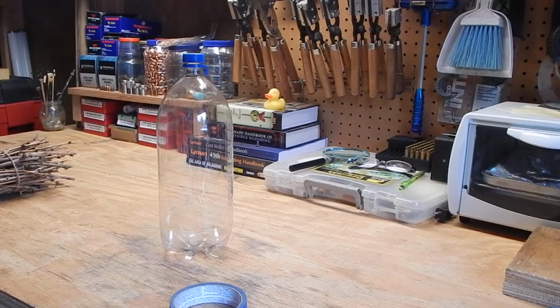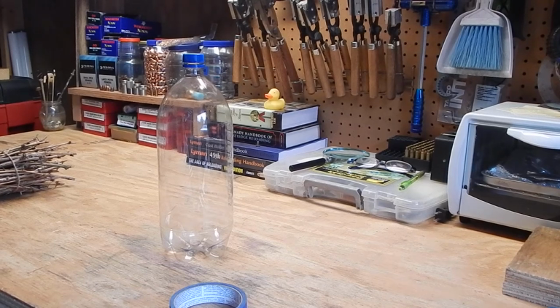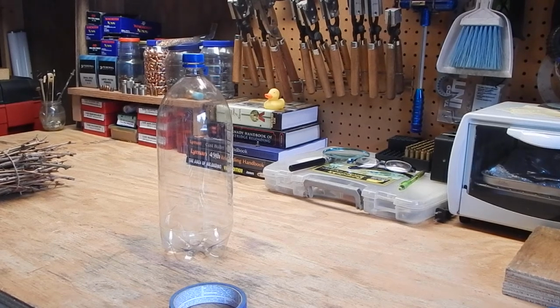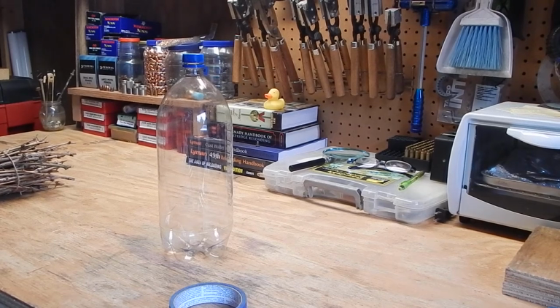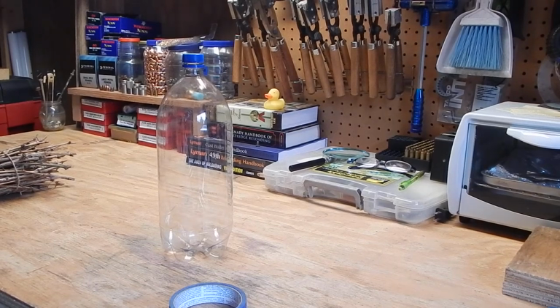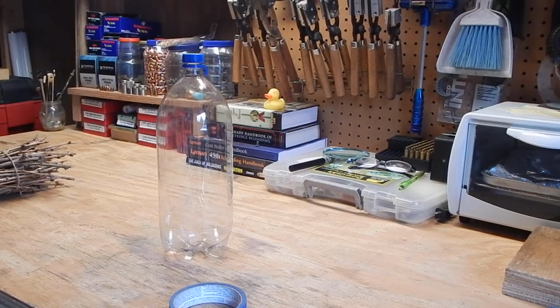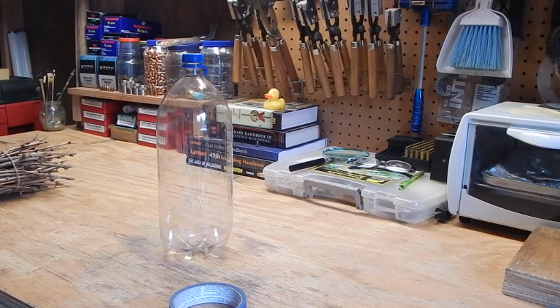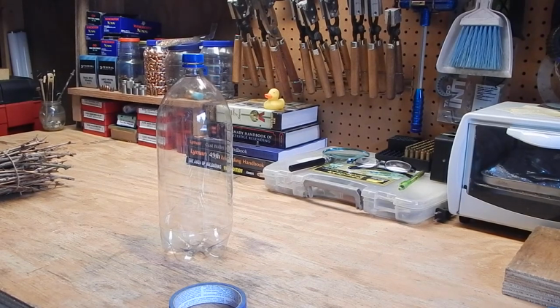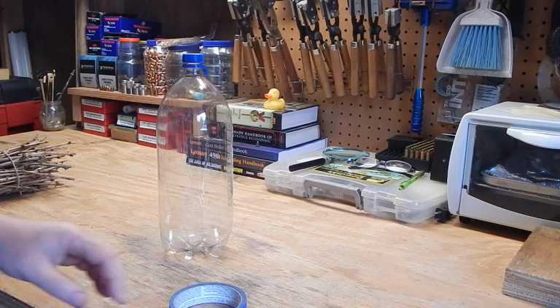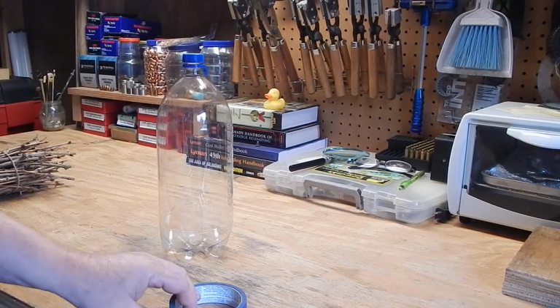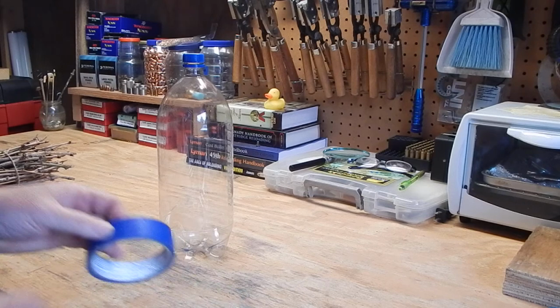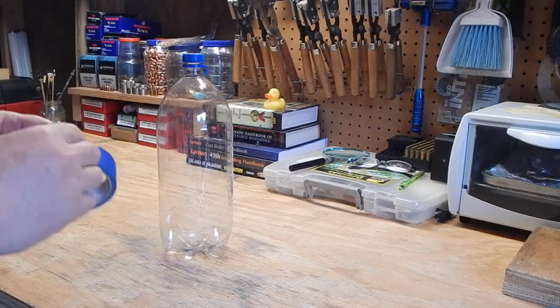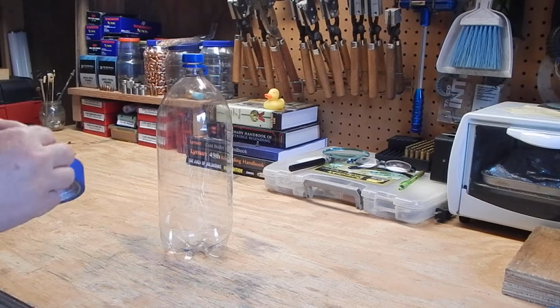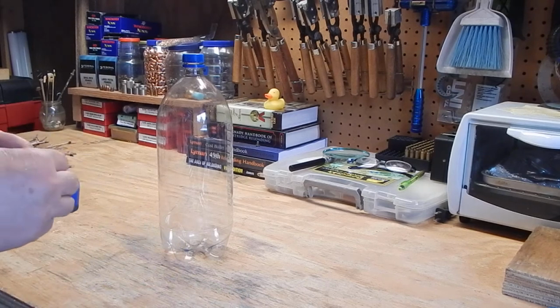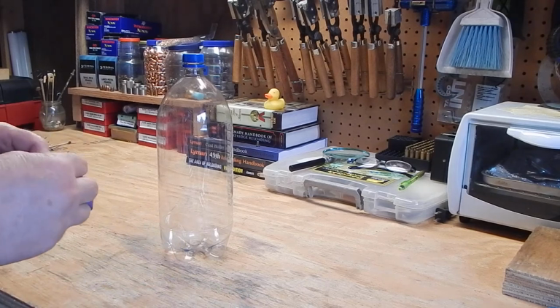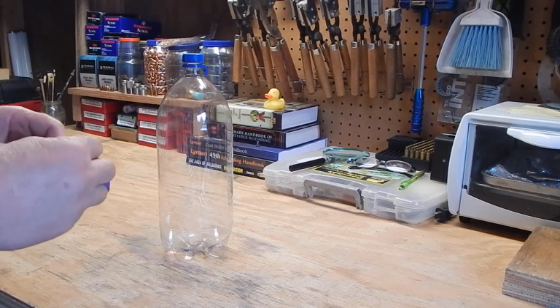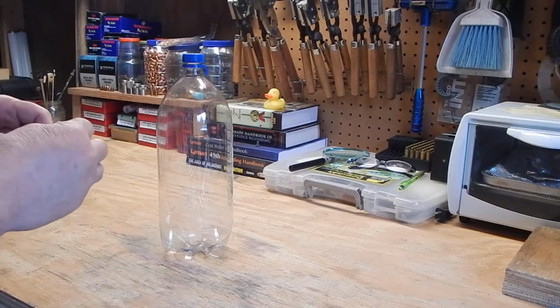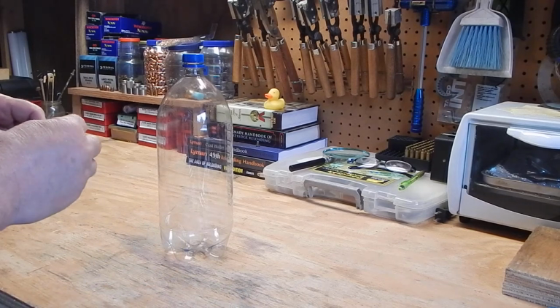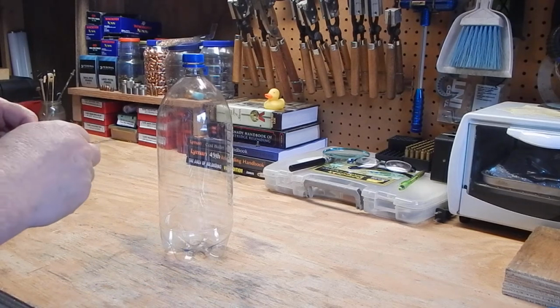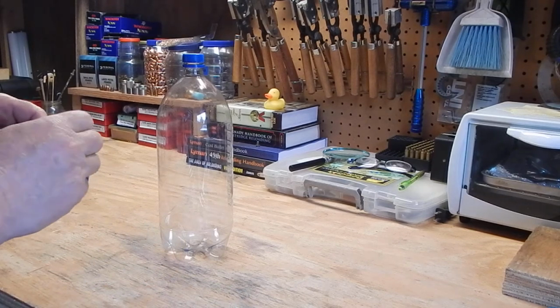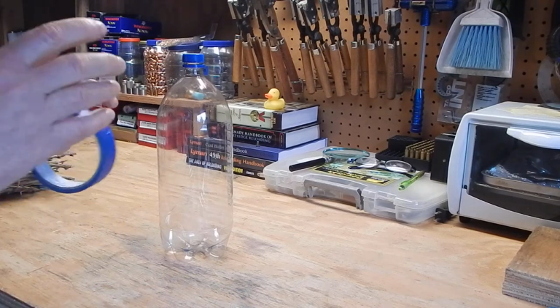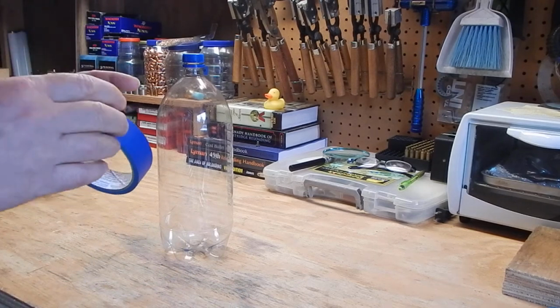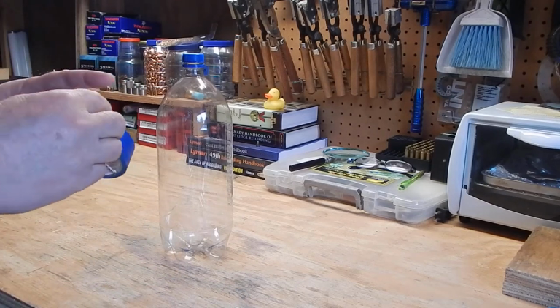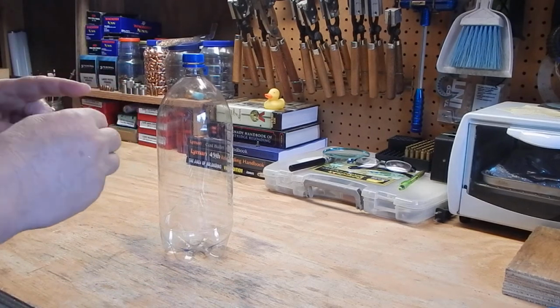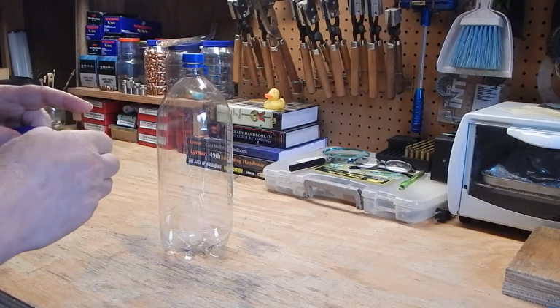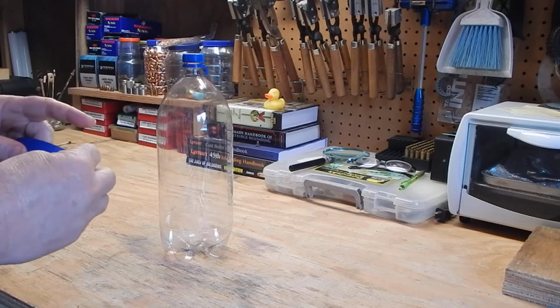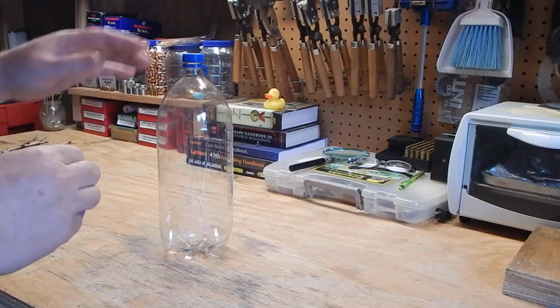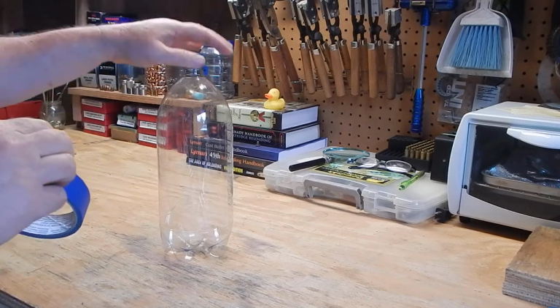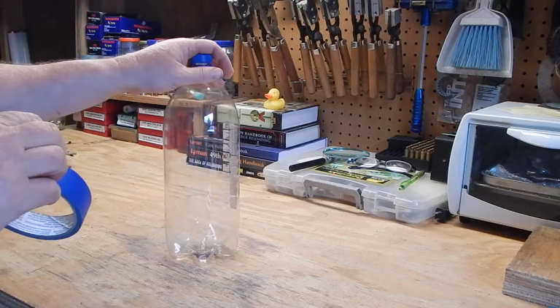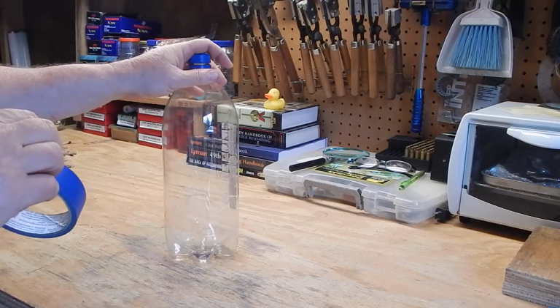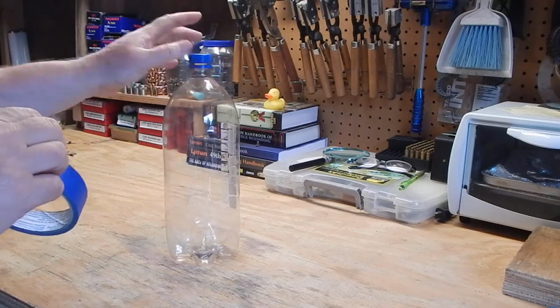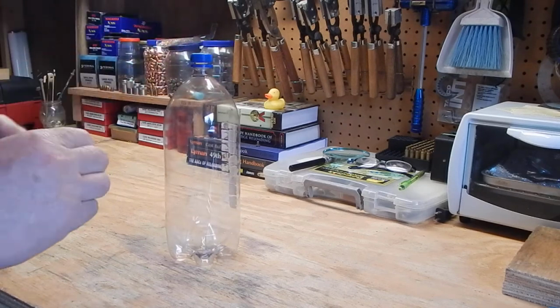Hello! Well, it's raining outside so today I'm going to plant some cuttings and I'm going to make a little greenhouse to start them in. I'm going to make that greenhouse out of a 2-liter bottle.